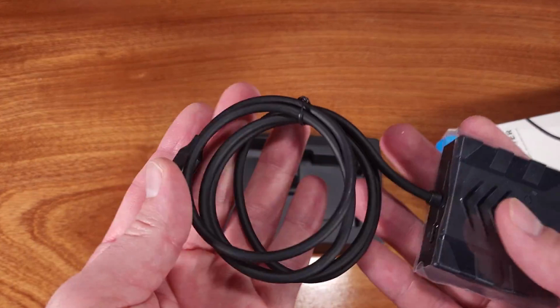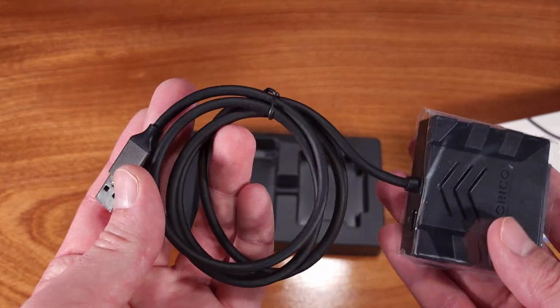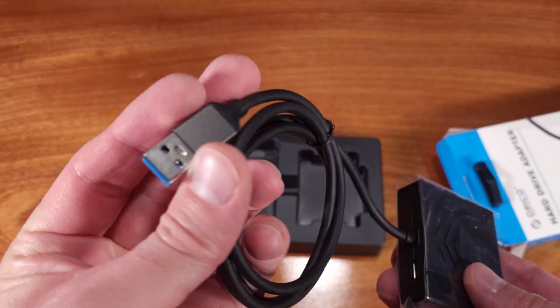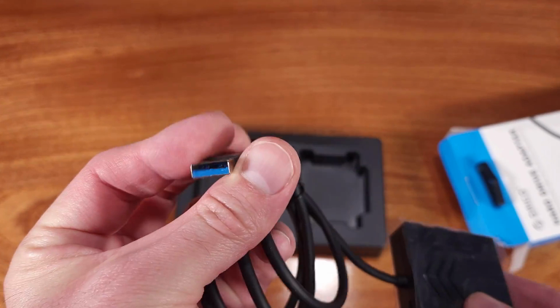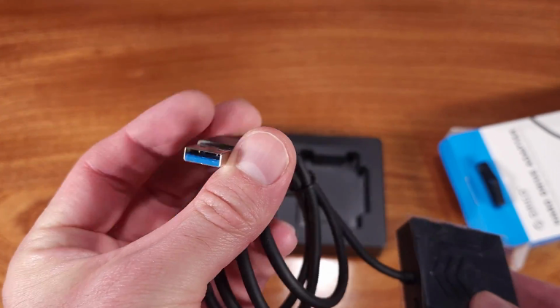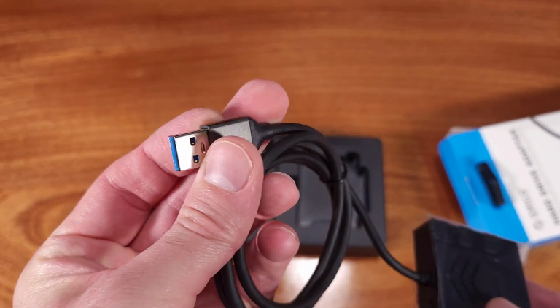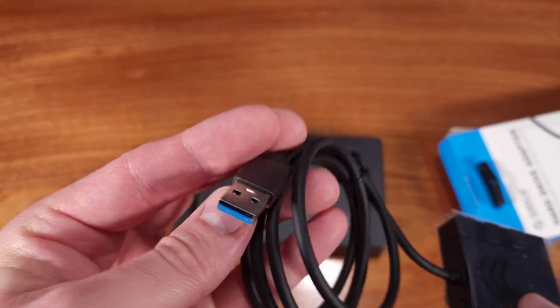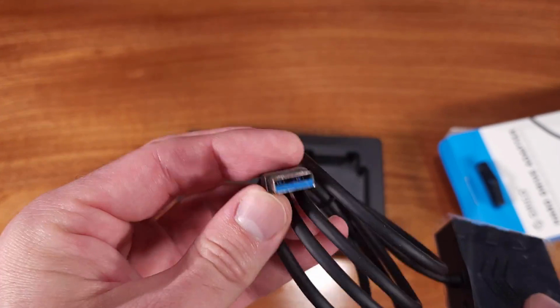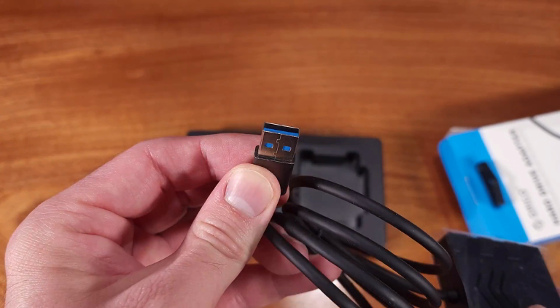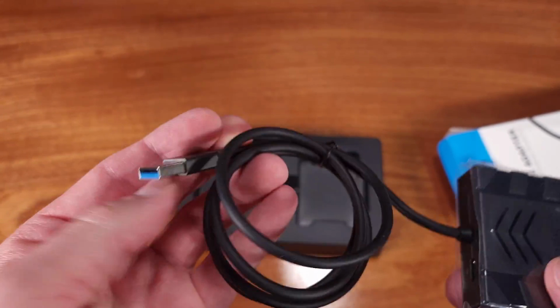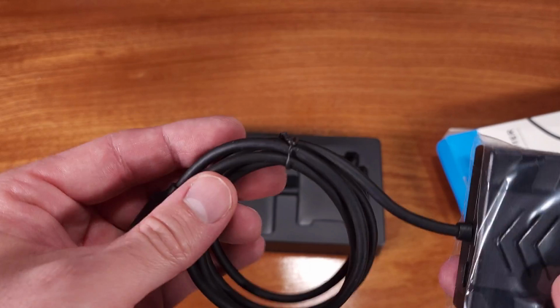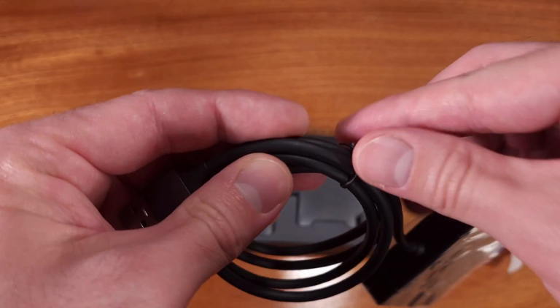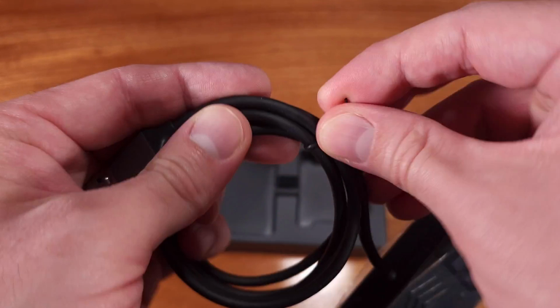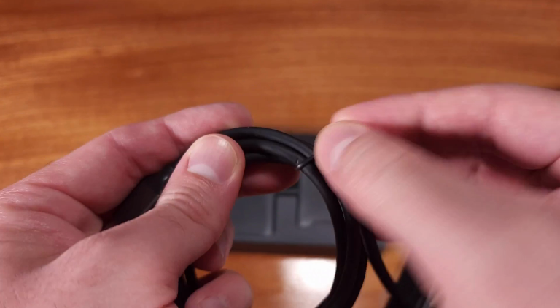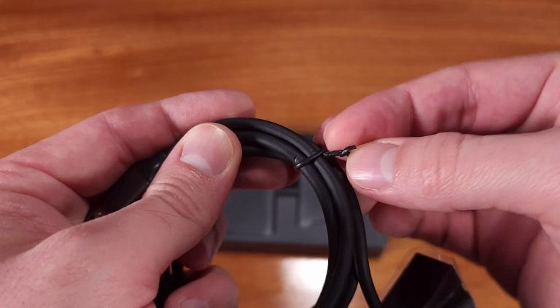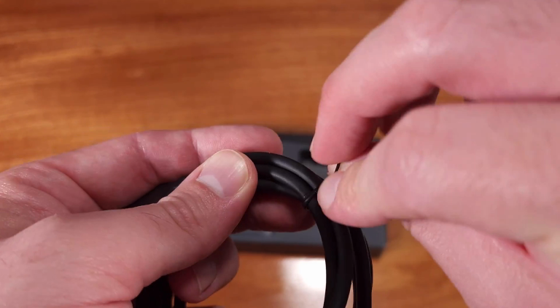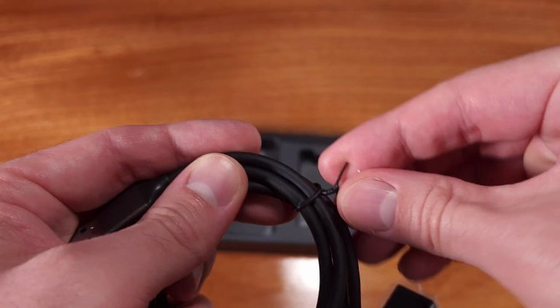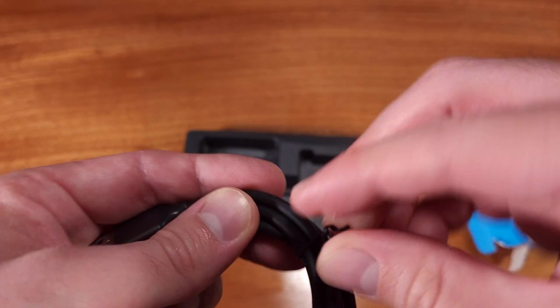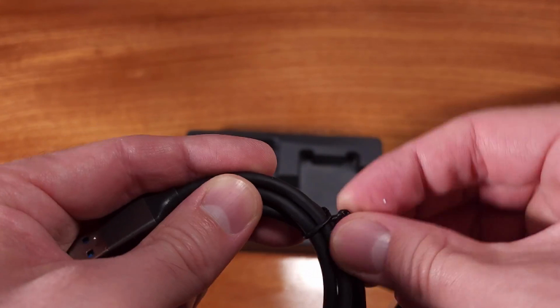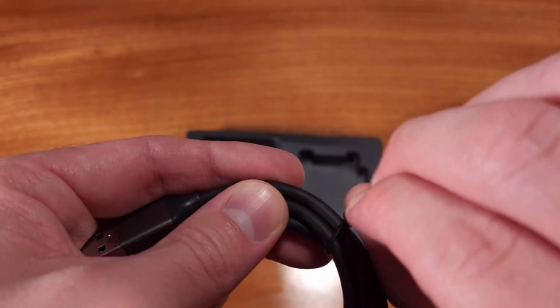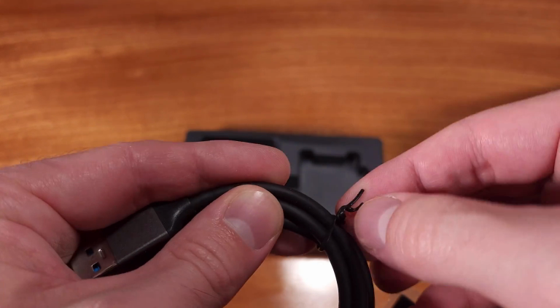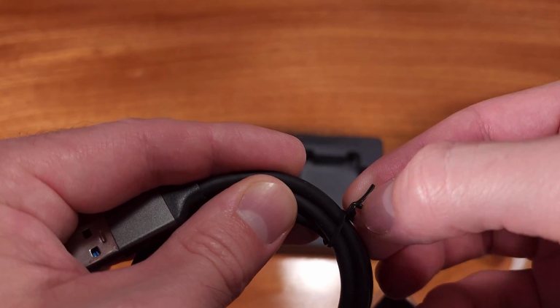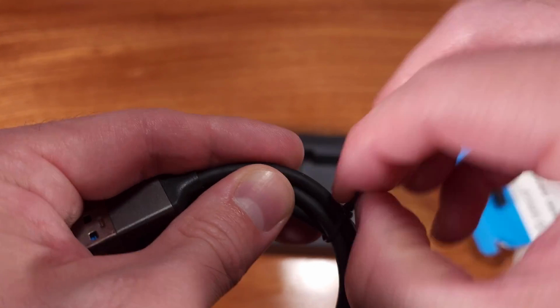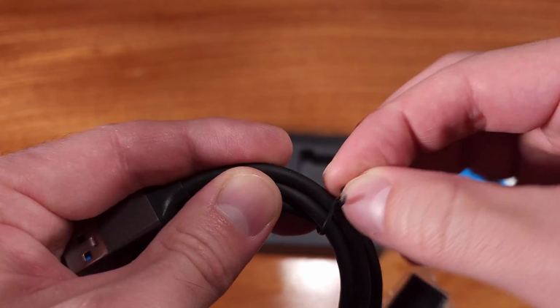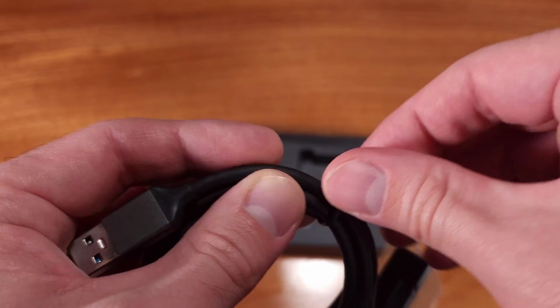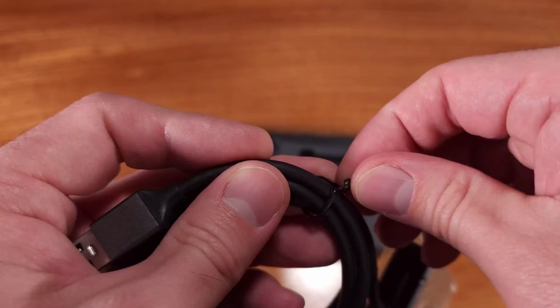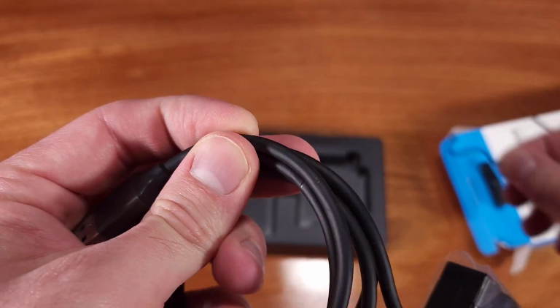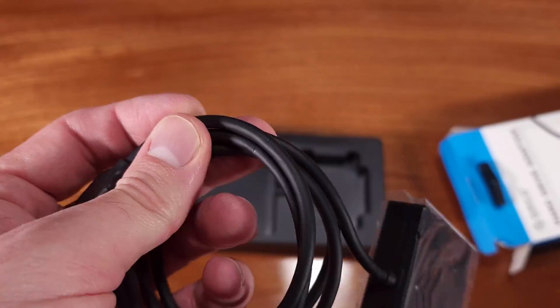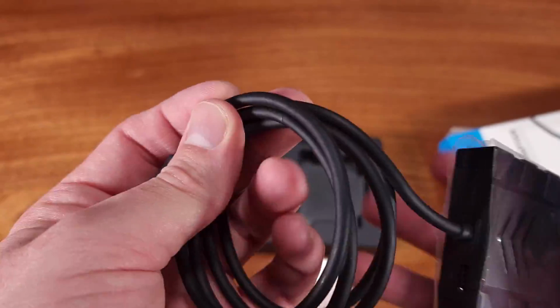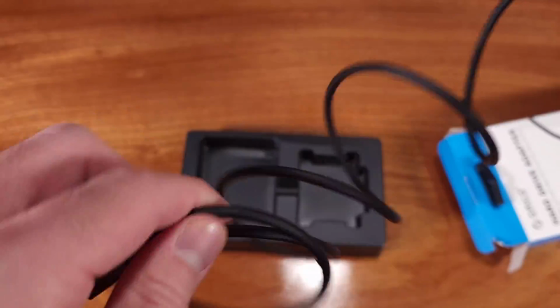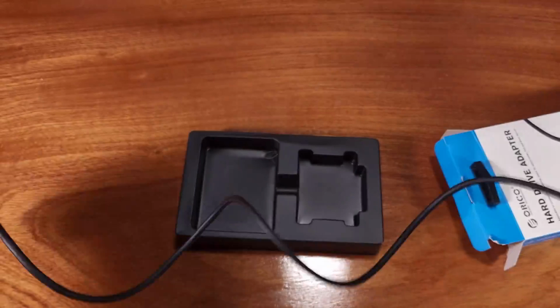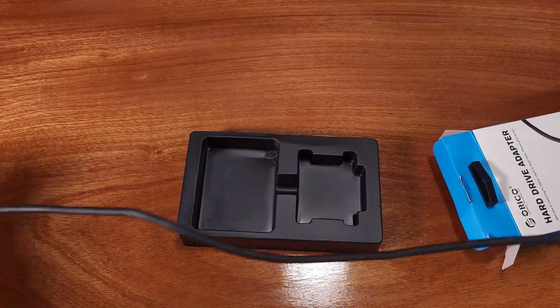This adapter utilizes the USB 3.0 standard for 5Gbps communication speeds, and the cable is just over 3 feet long, or about 1 meter.